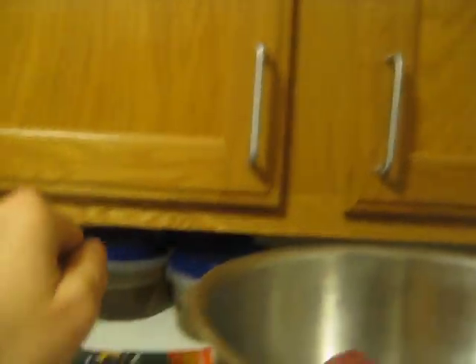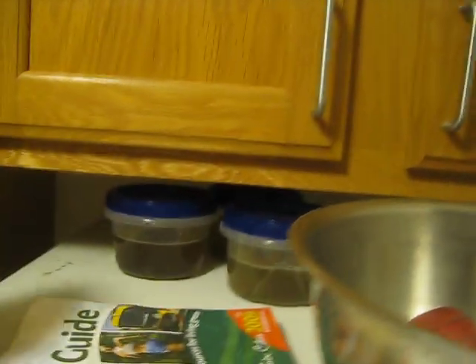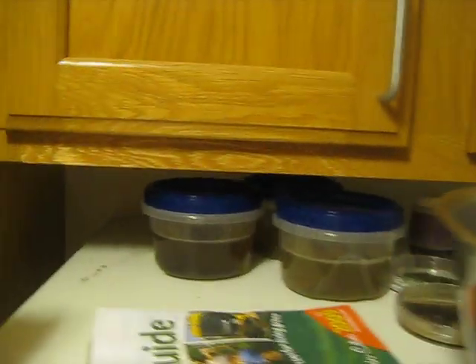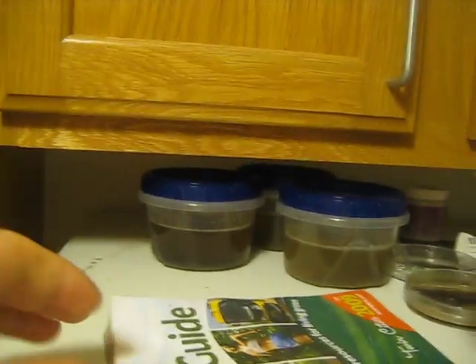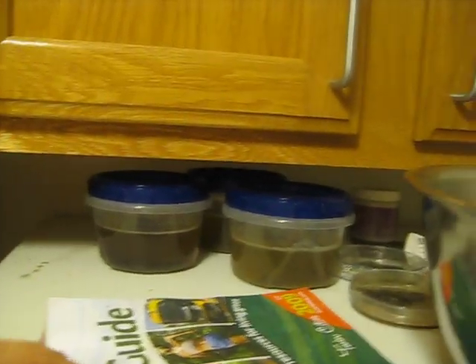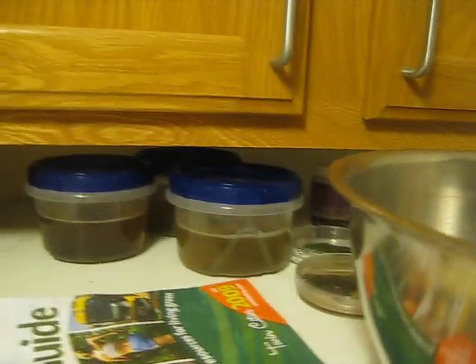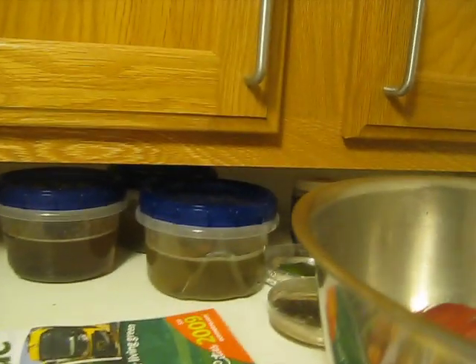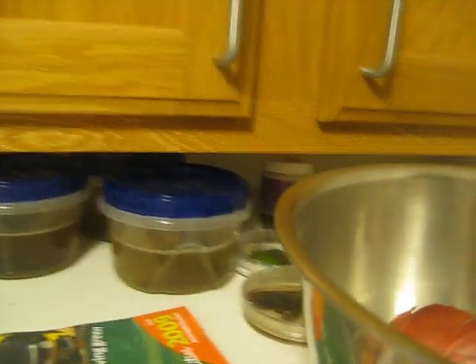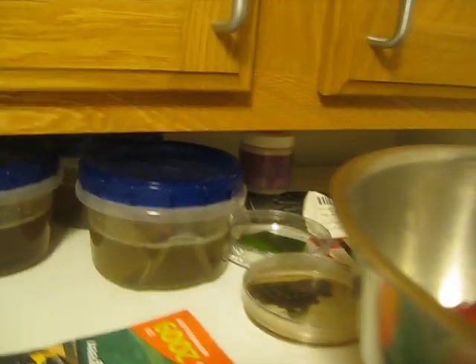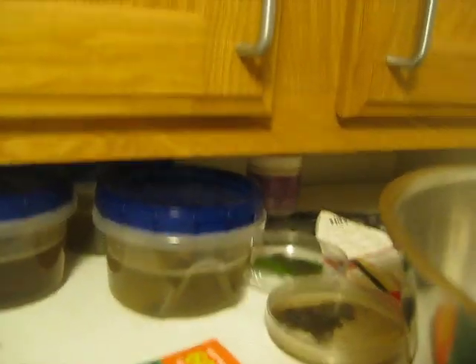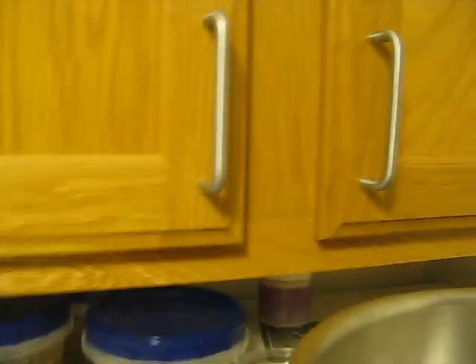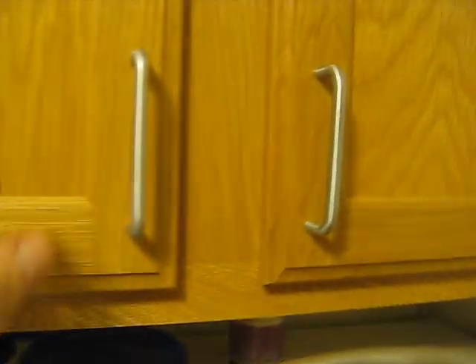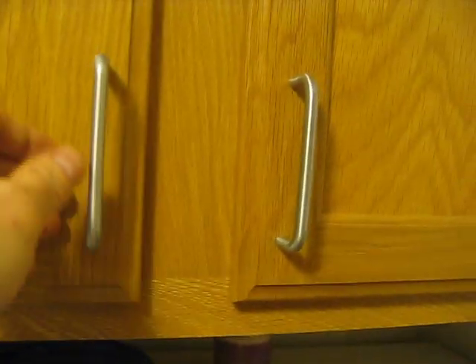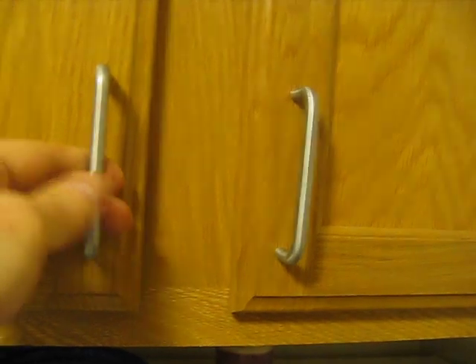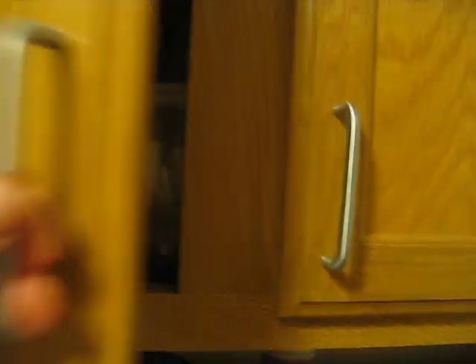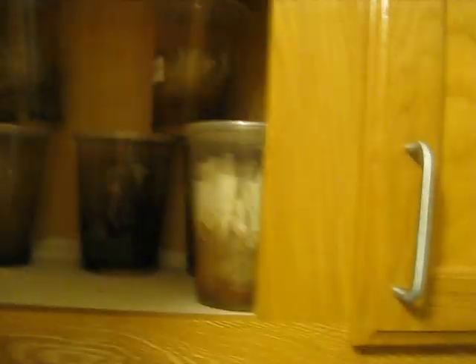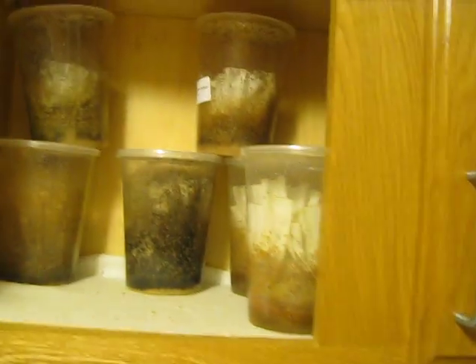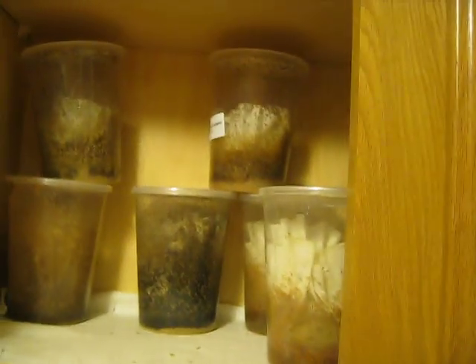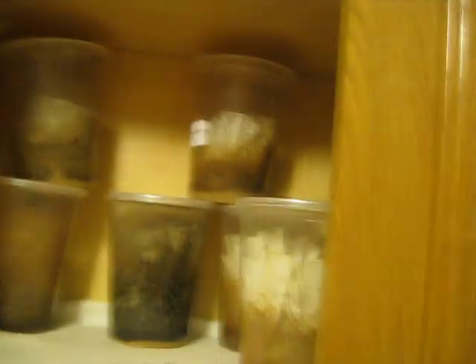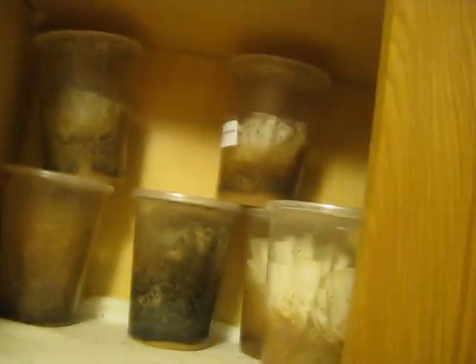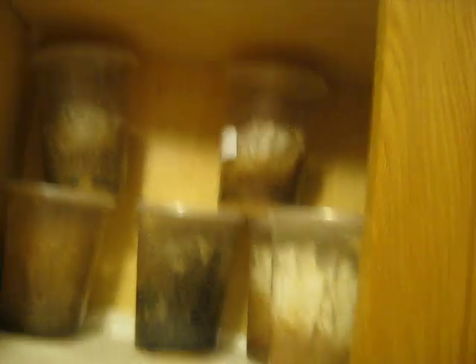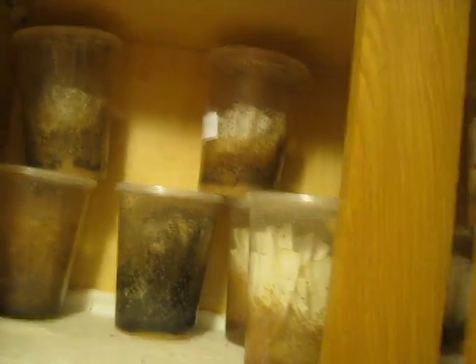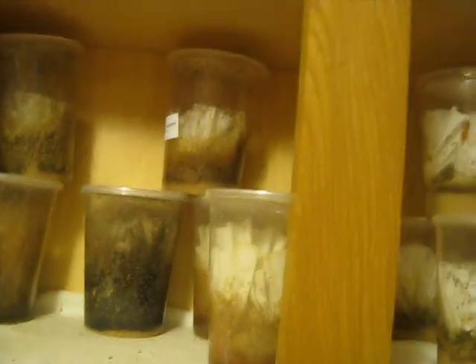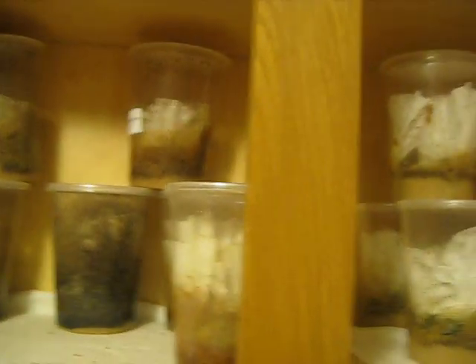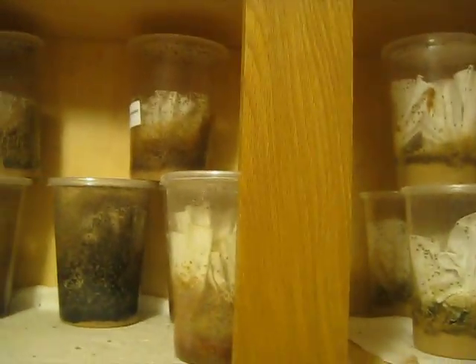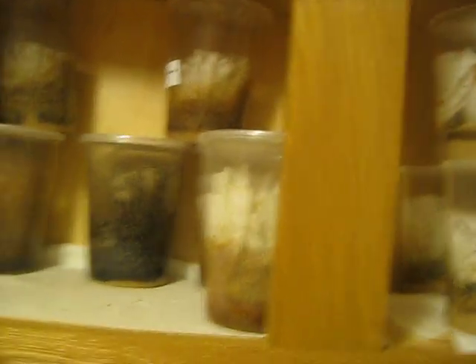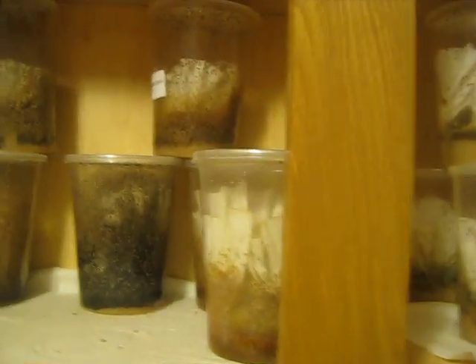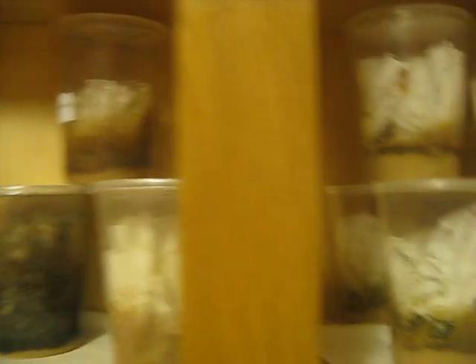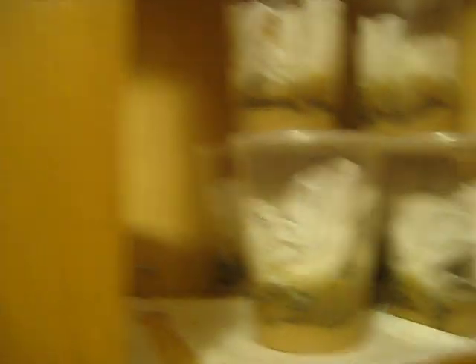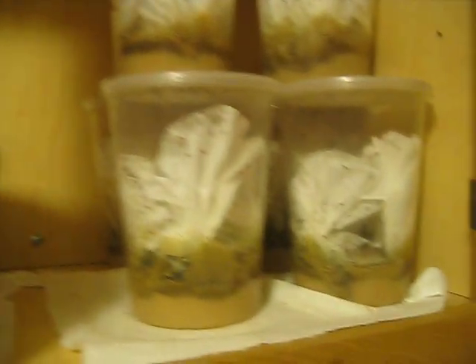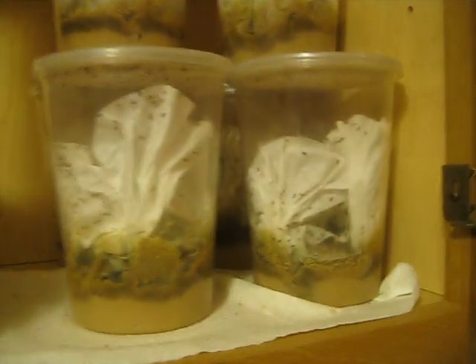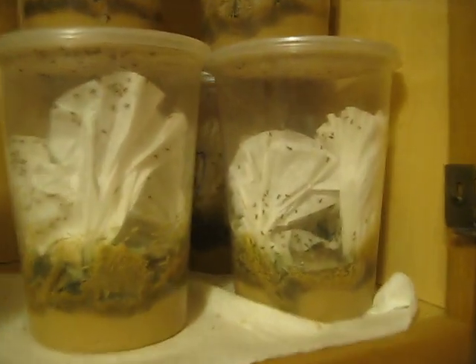Here's the tadpoles, the eggs, and up above this is the cabinet of fish — frog food, fish food.